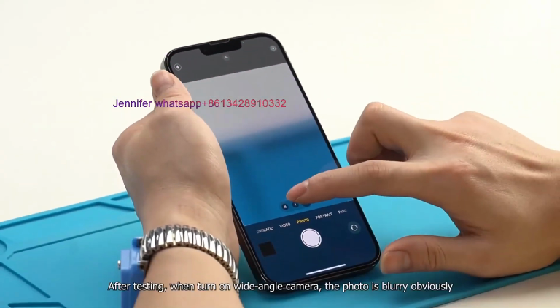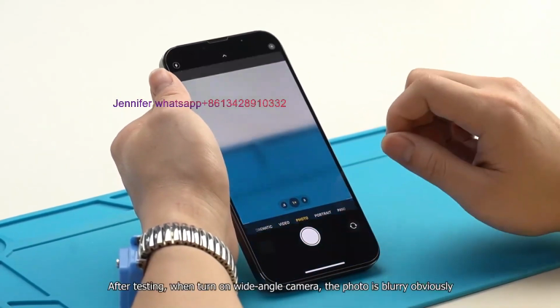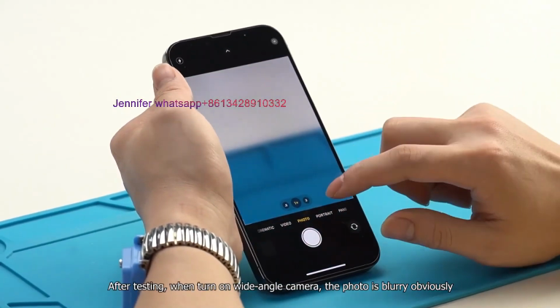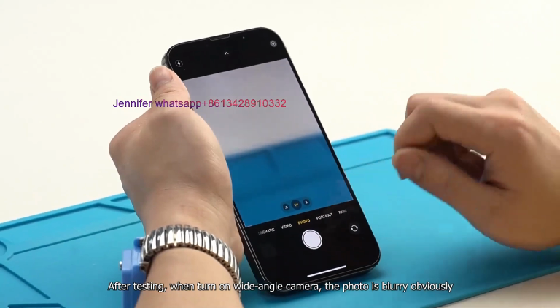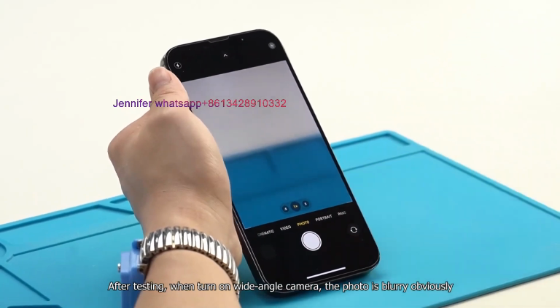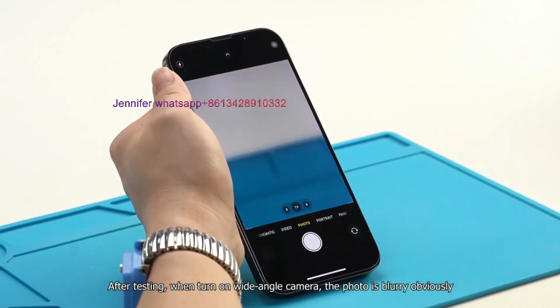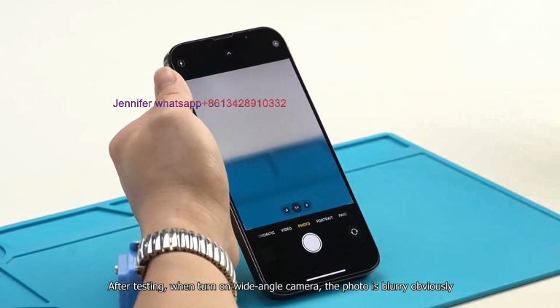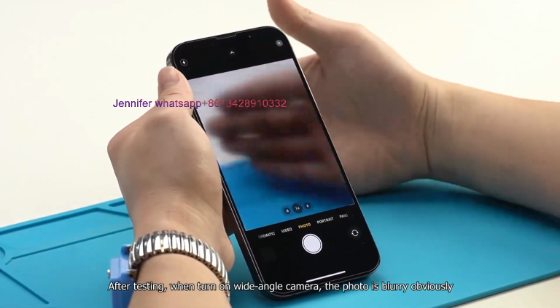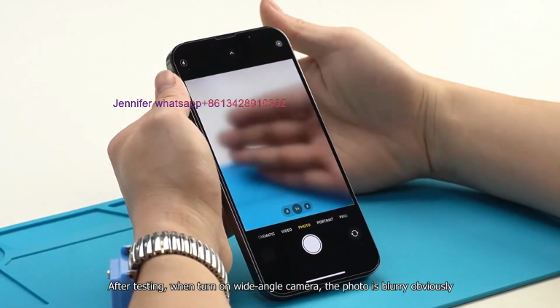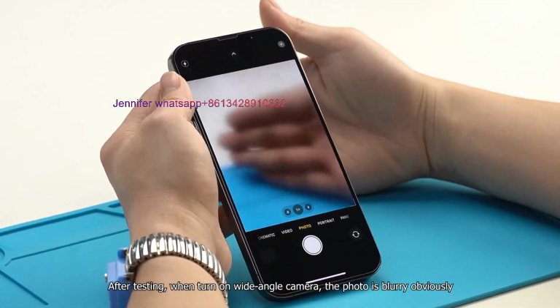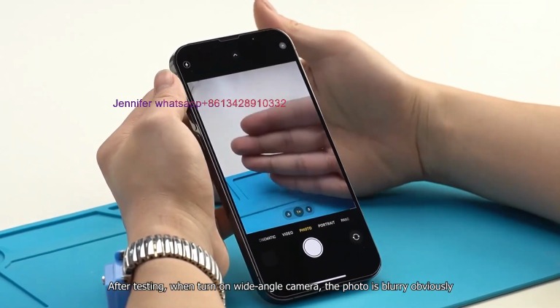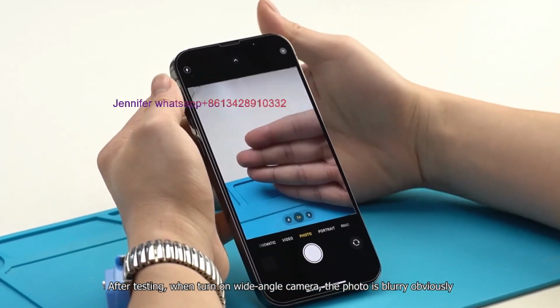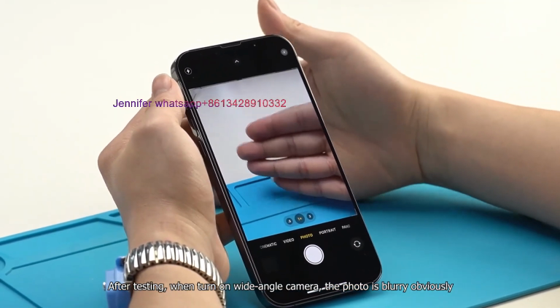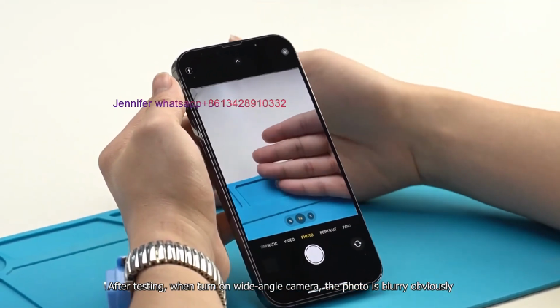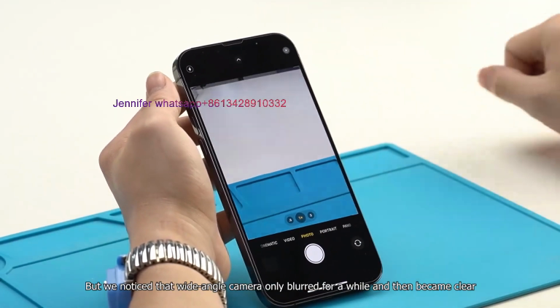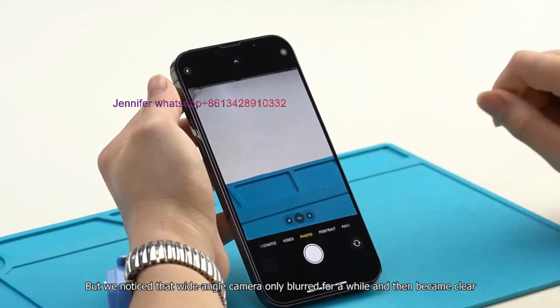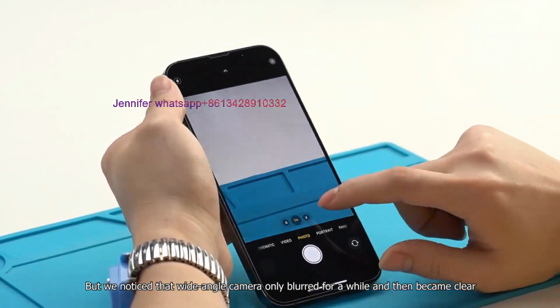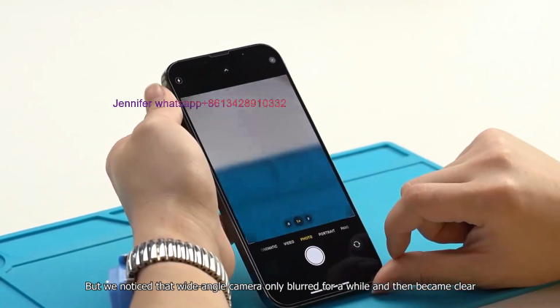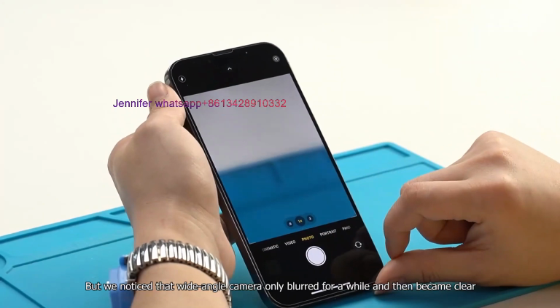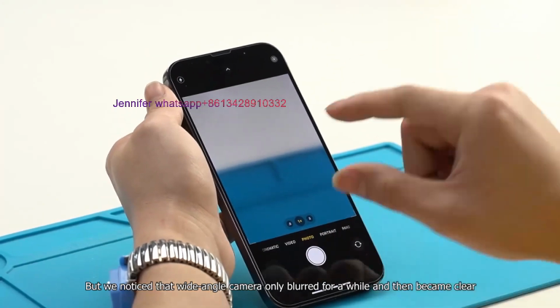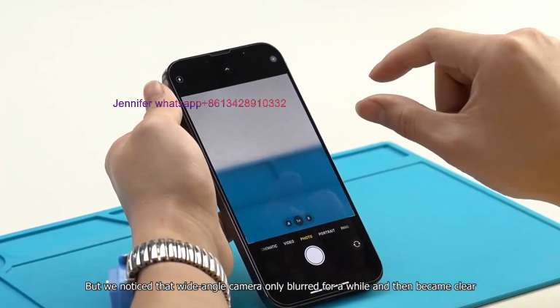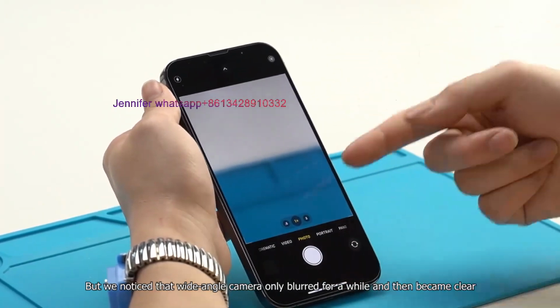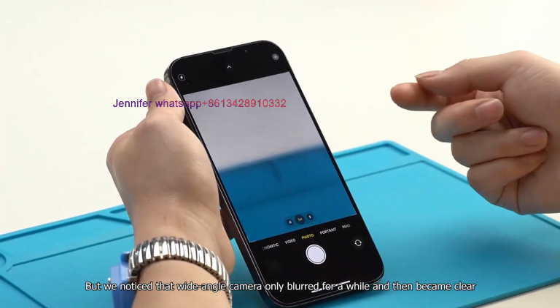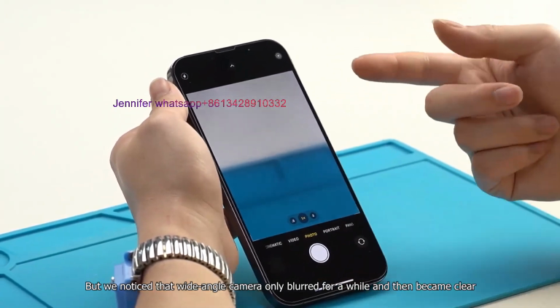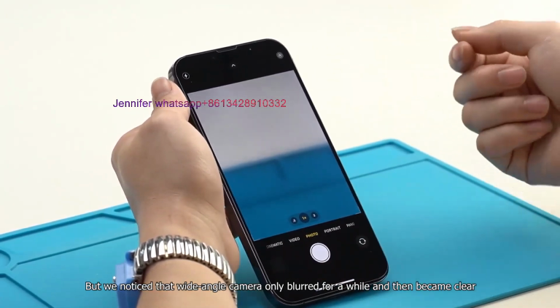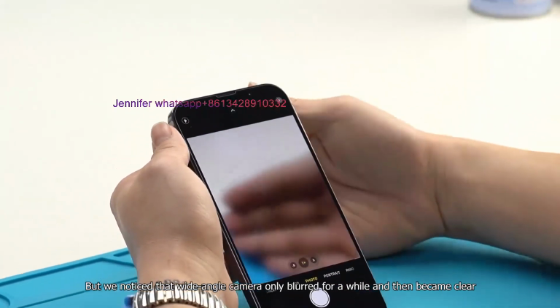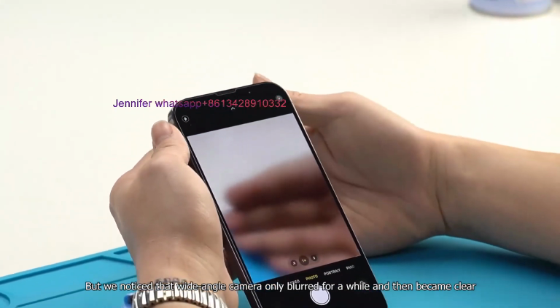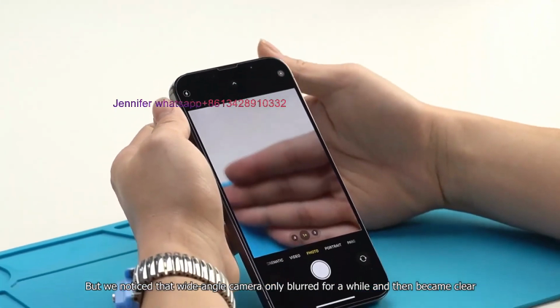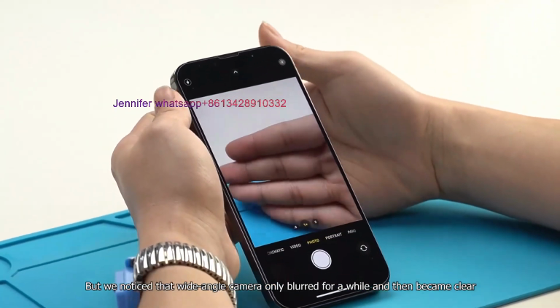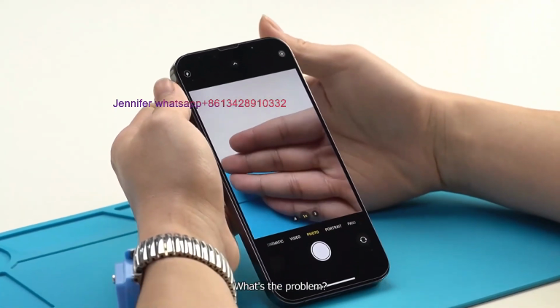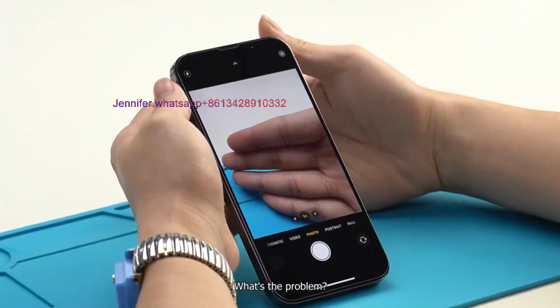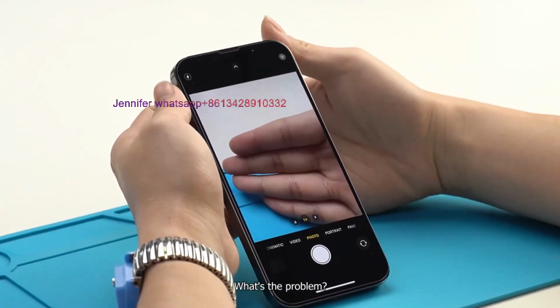After testing, when we turn on the wide-angle camera, the photo is blurry obviously. But we noticed that the wide-angle camera was only blurred for a while and then became clear. What's the problem?